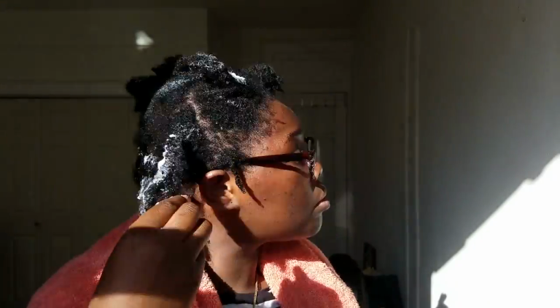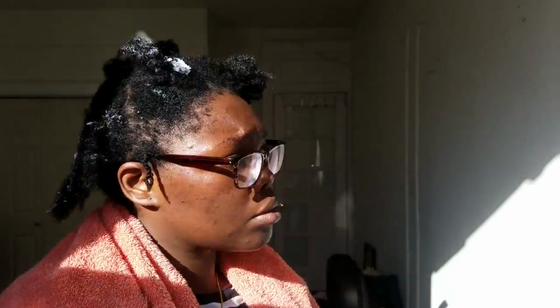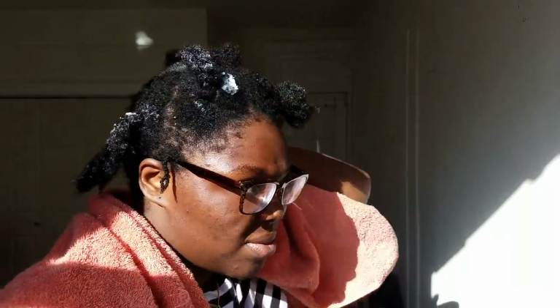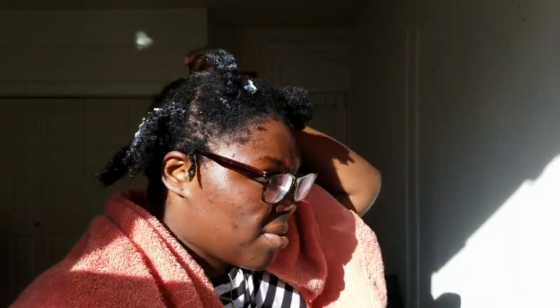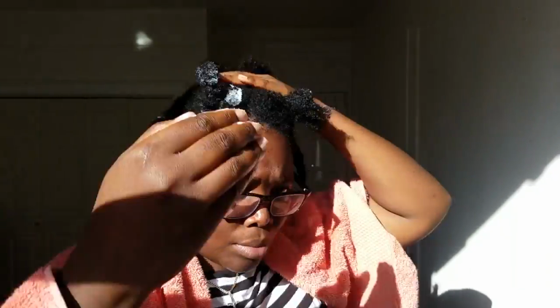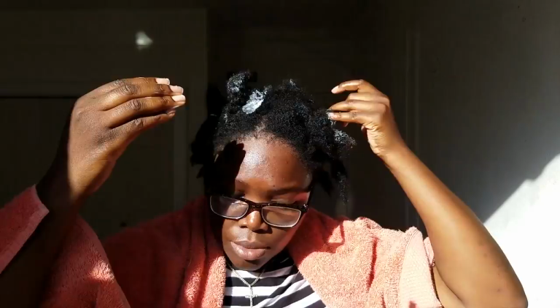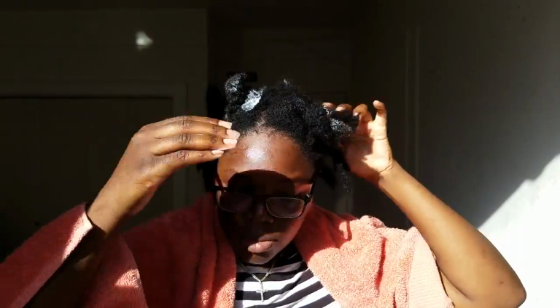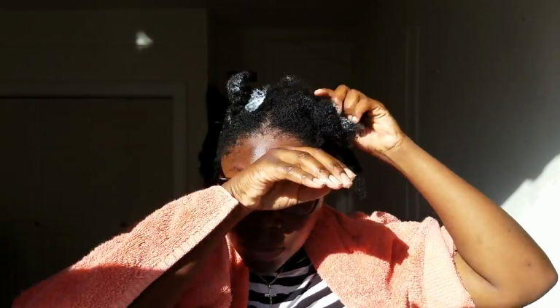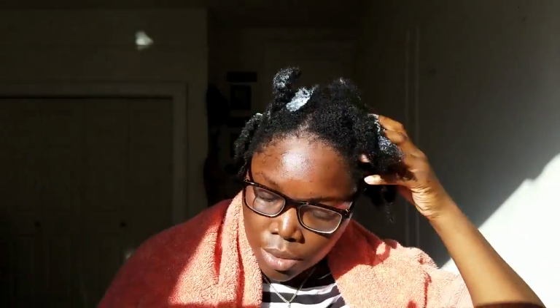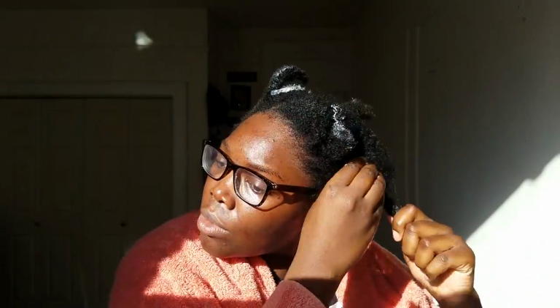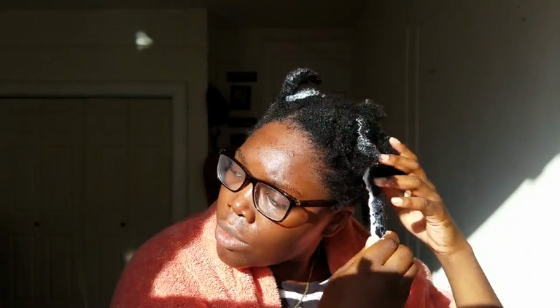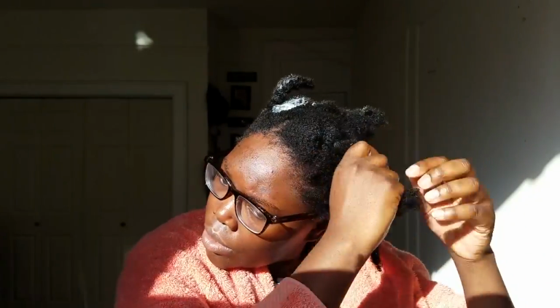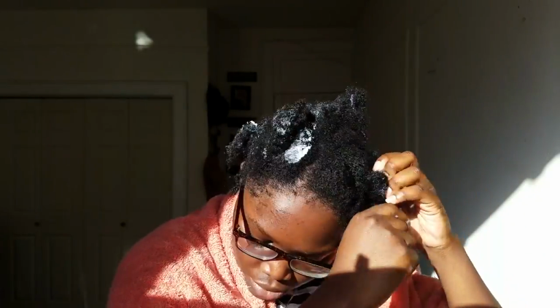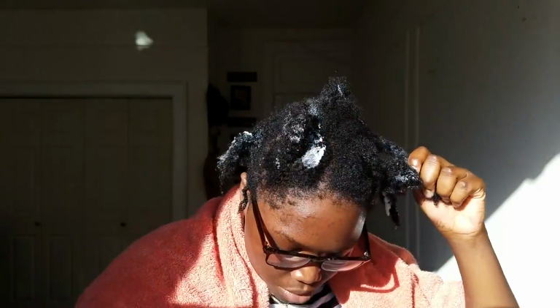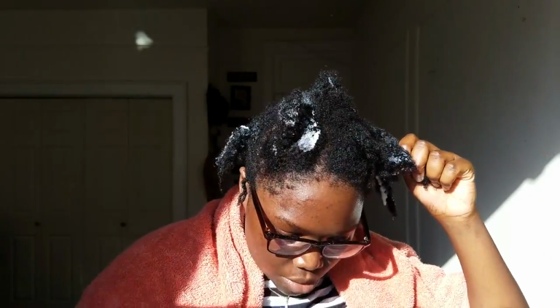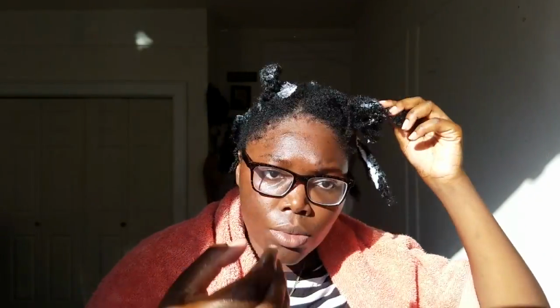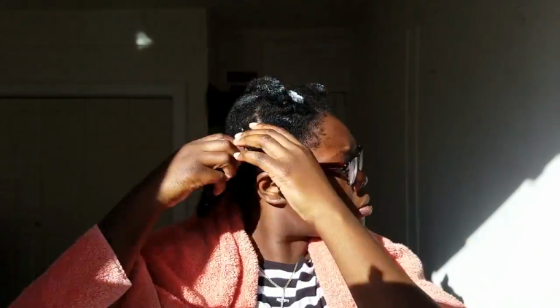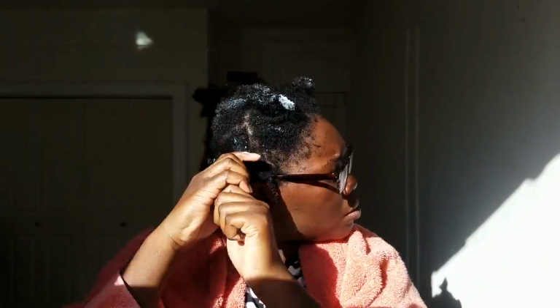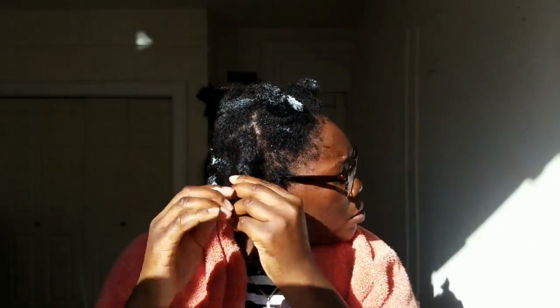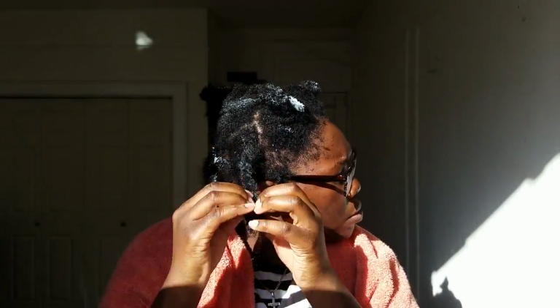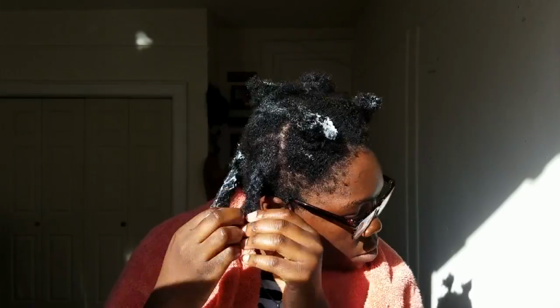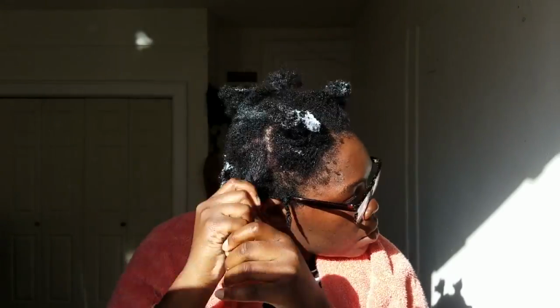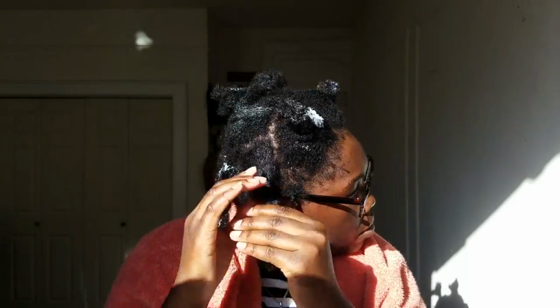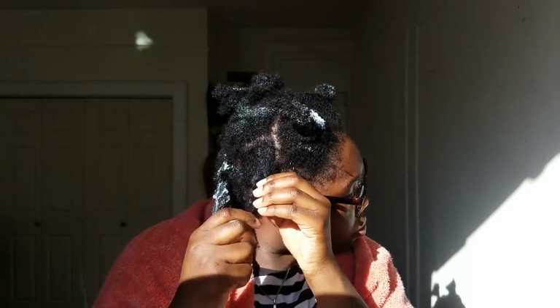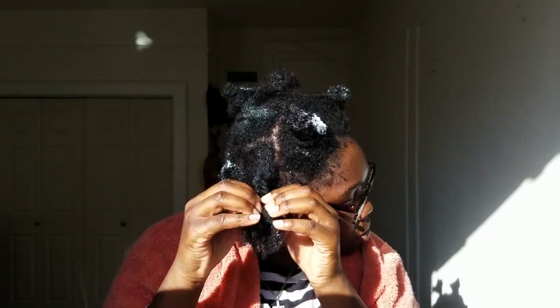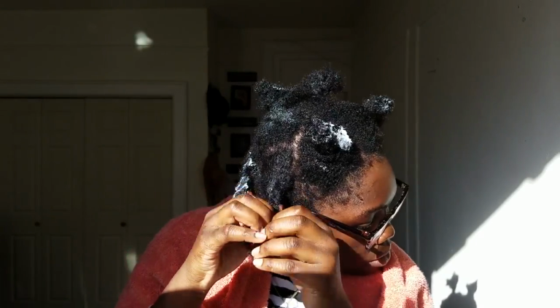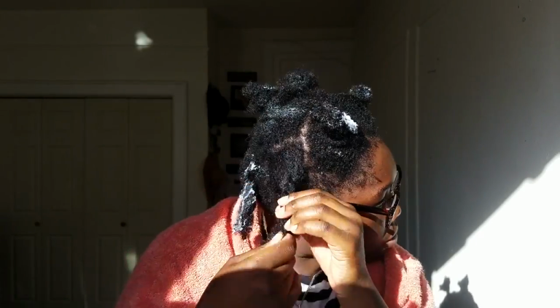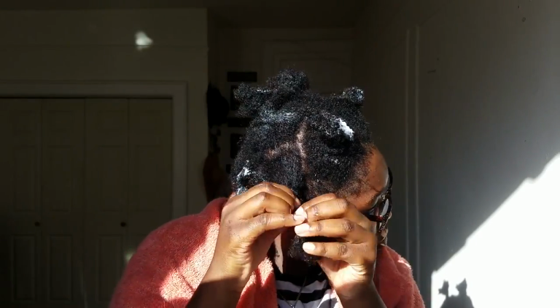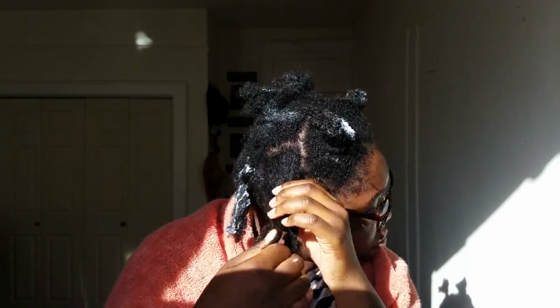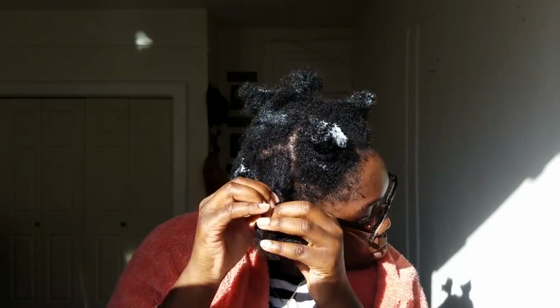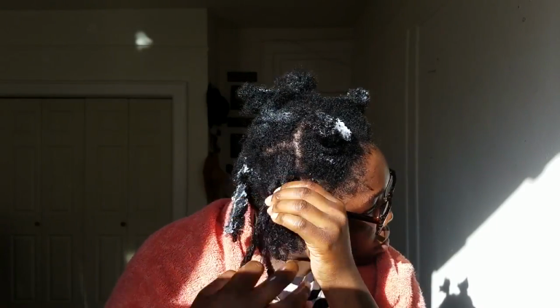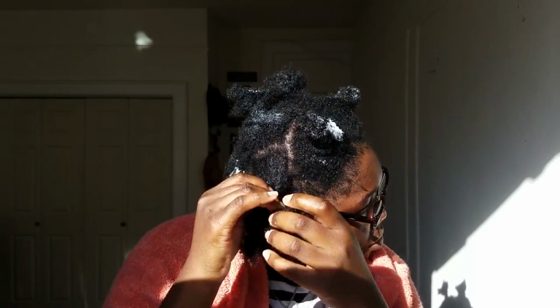I put it on the sections that I used to wash, and then I go back into those sections to make sure all the moisture gets in and all the product gets onto my hair thoroughly.